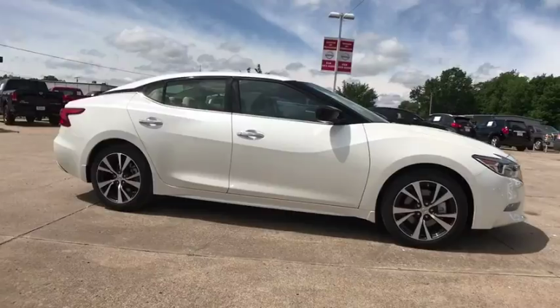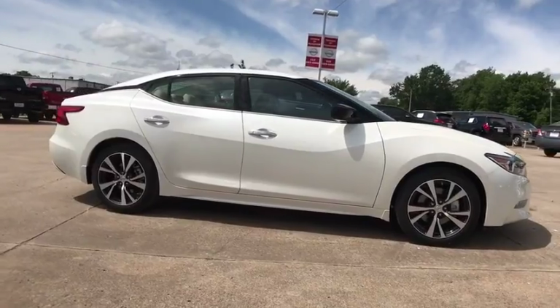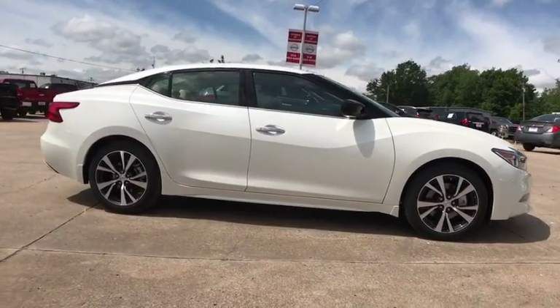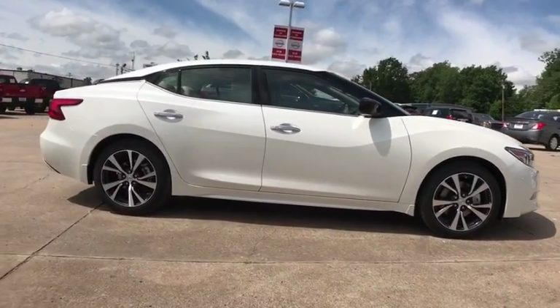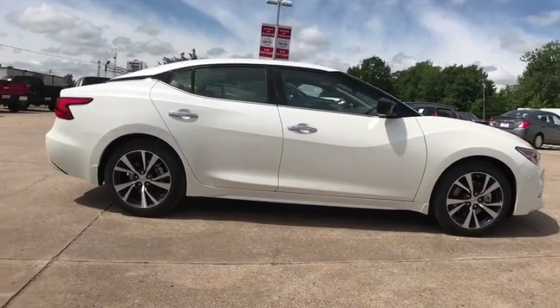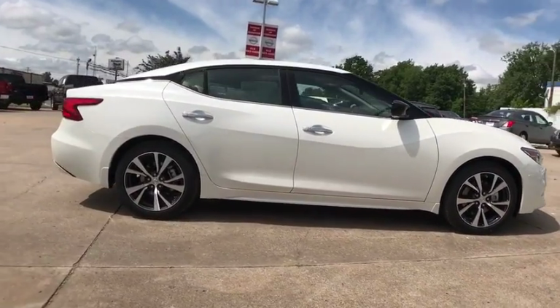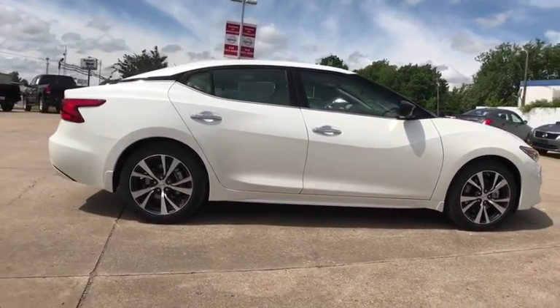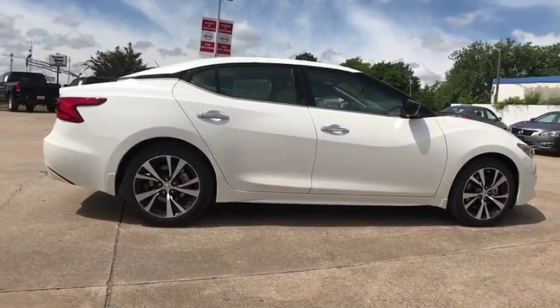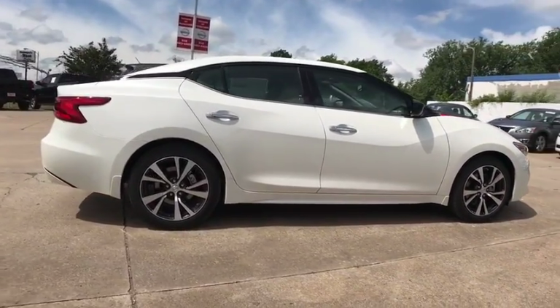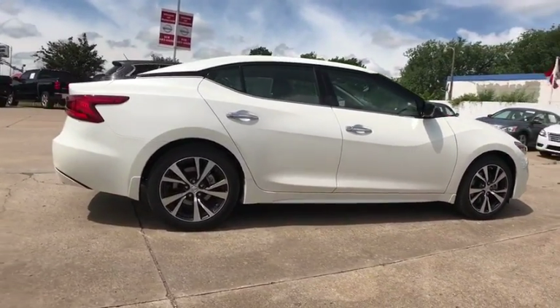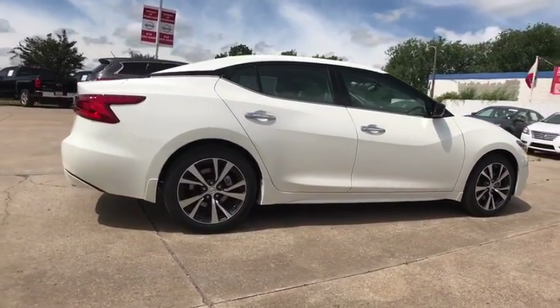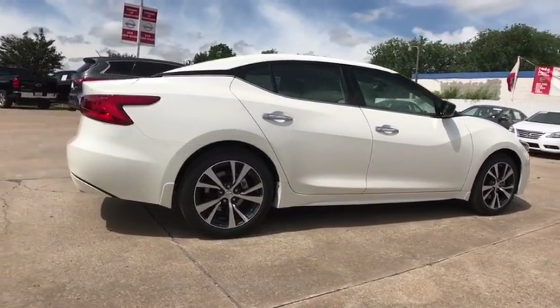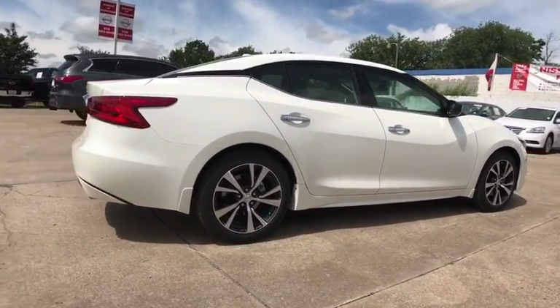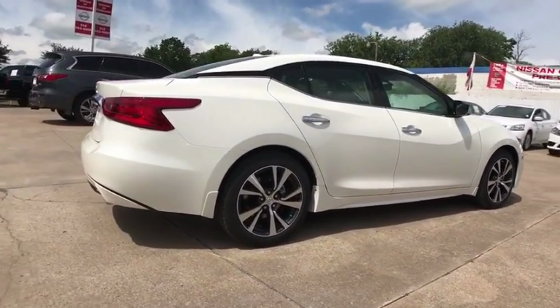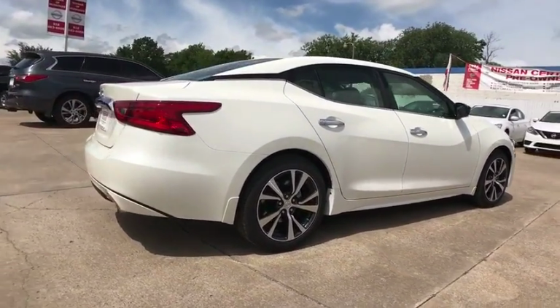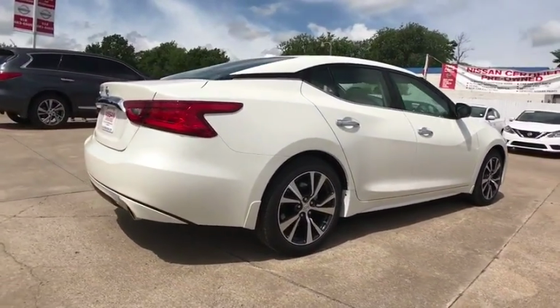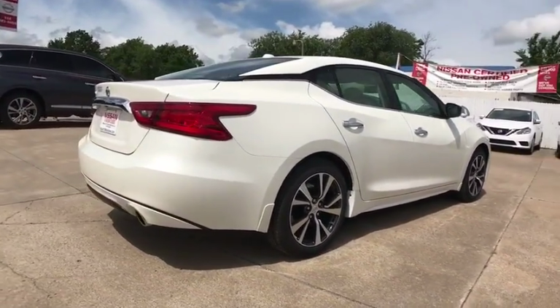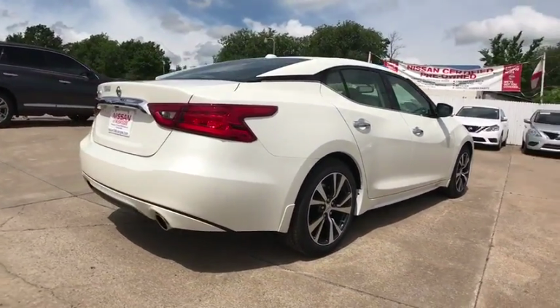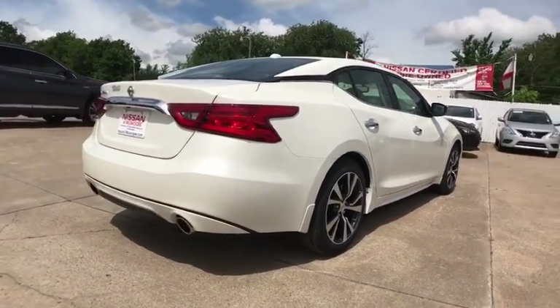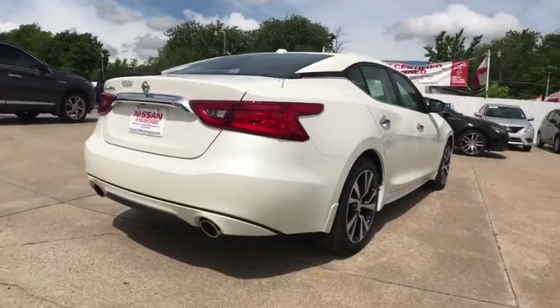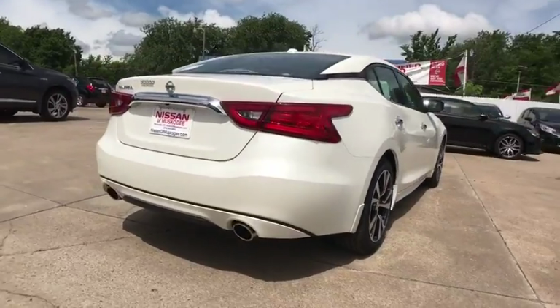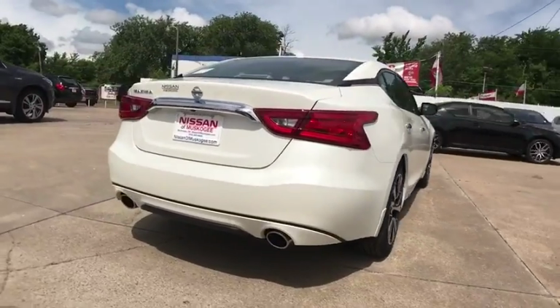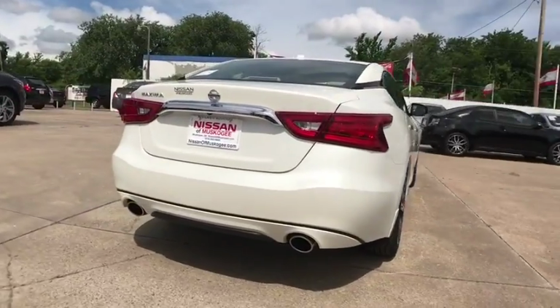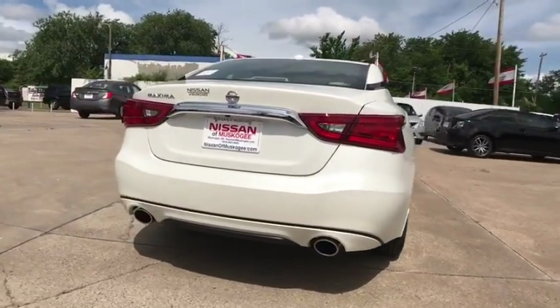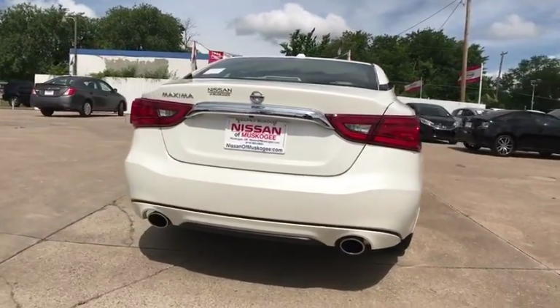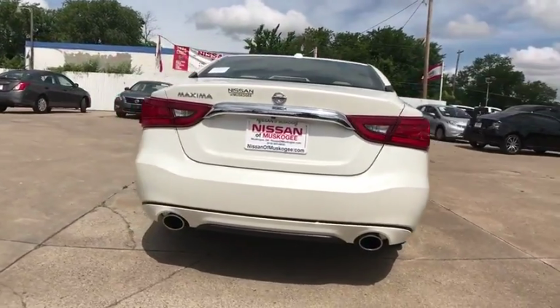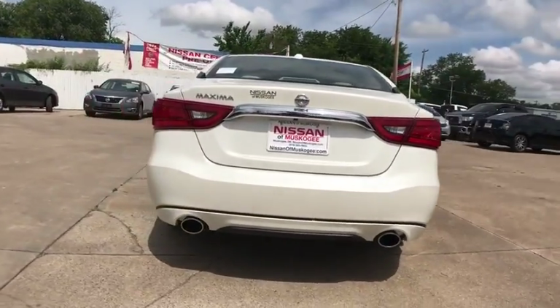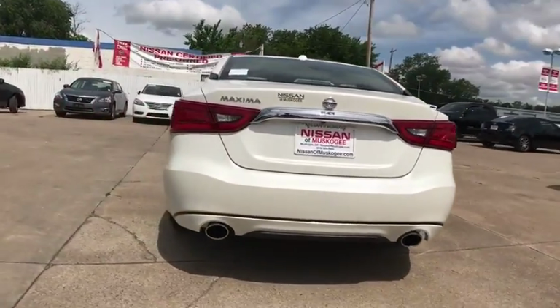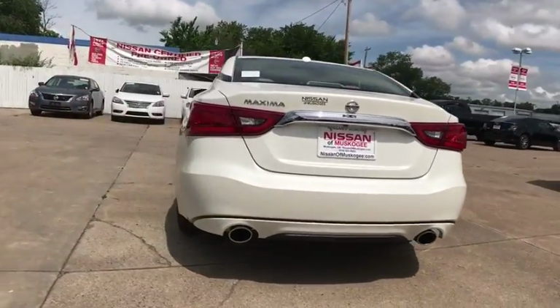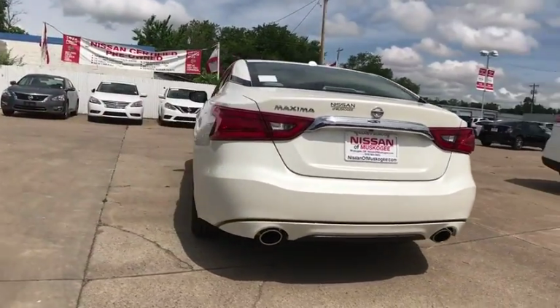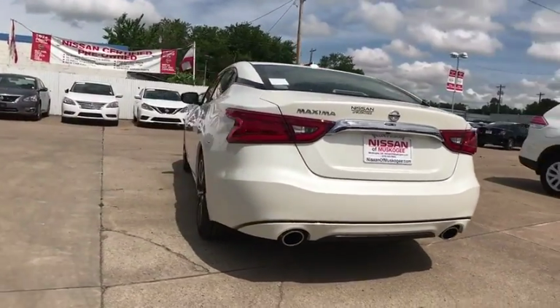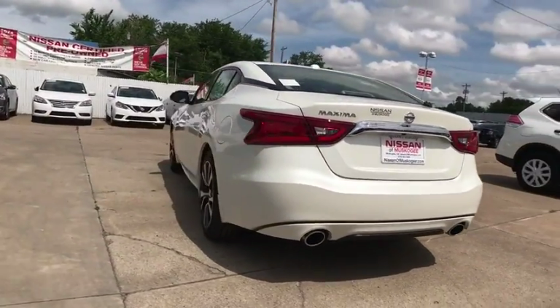Advanced technologies such as Nissan Intelligent Key and push-button ignition offer convenience and control. Here are some of this vehicle's great options.